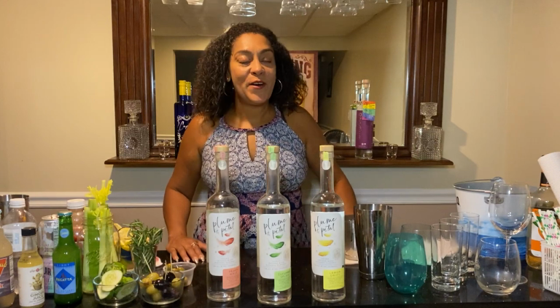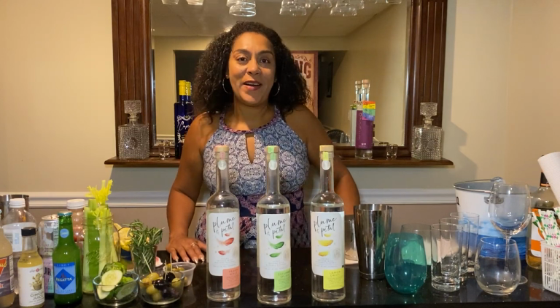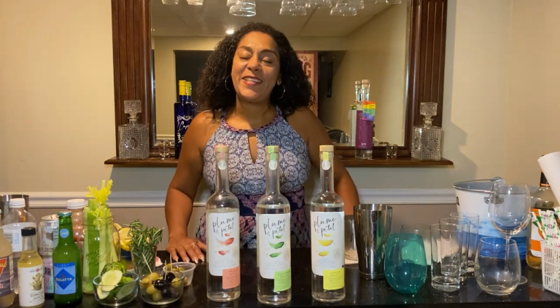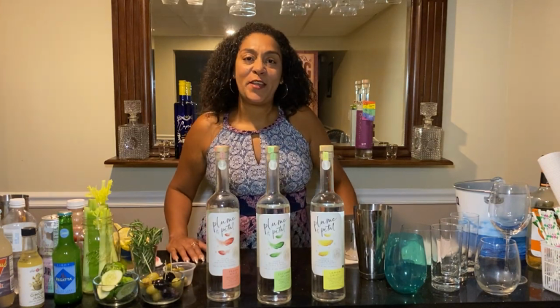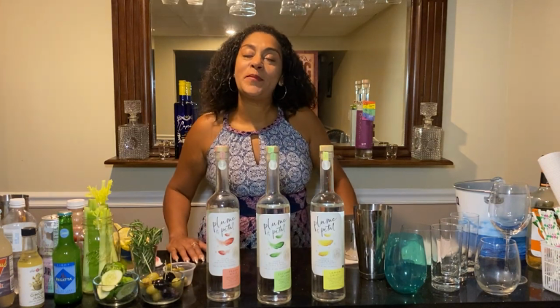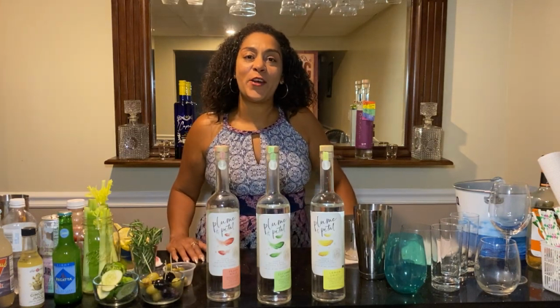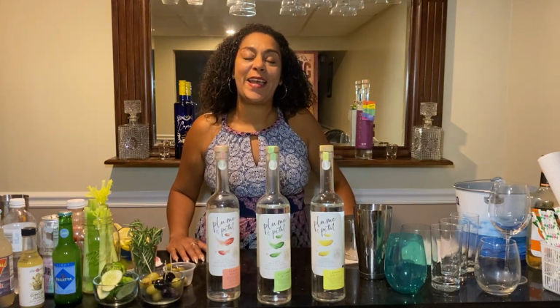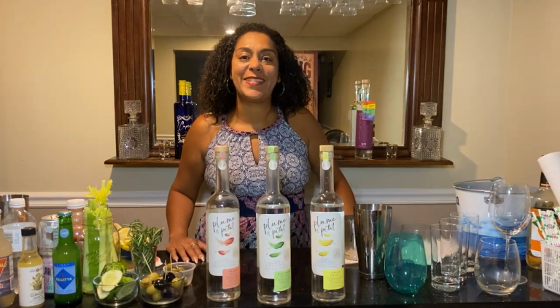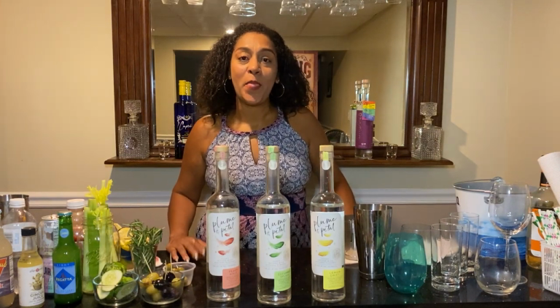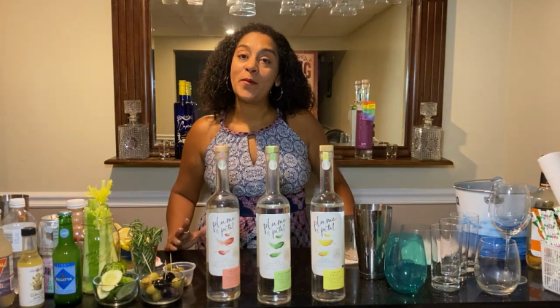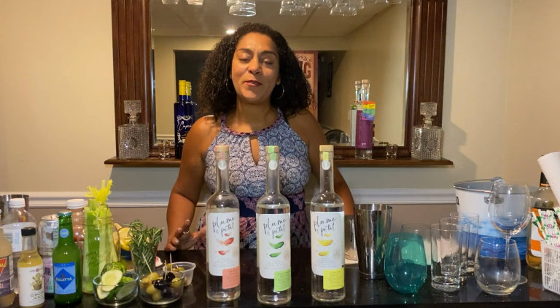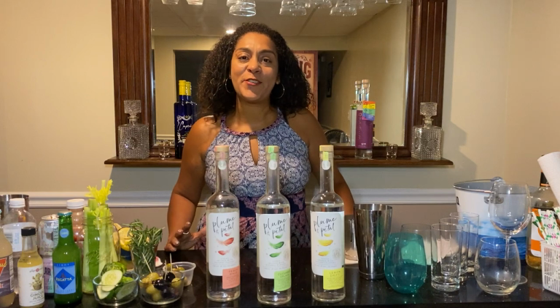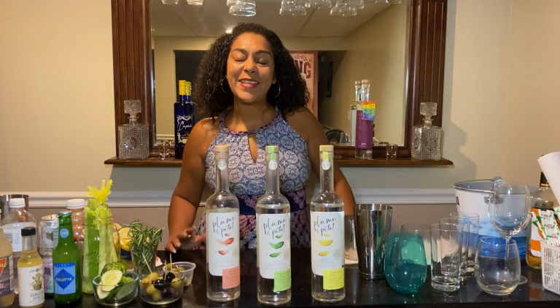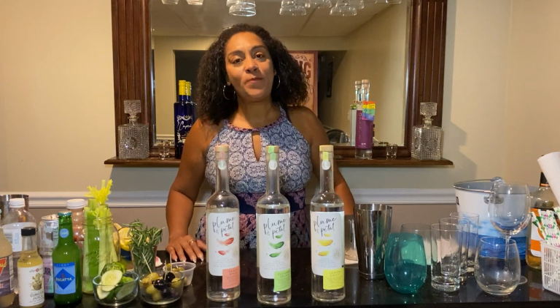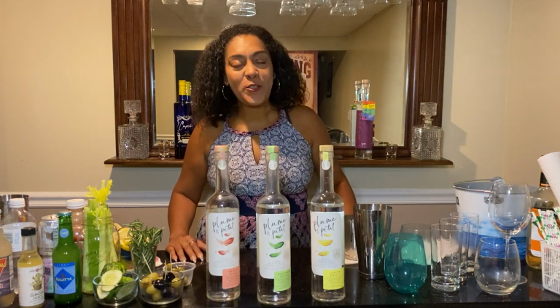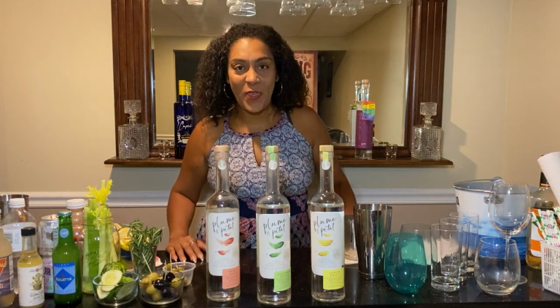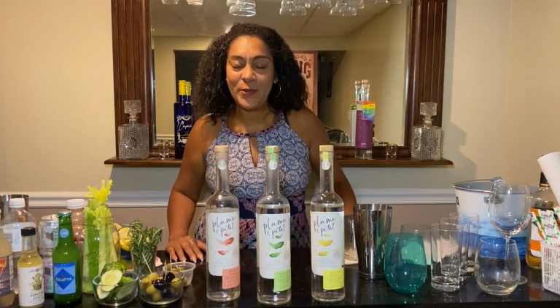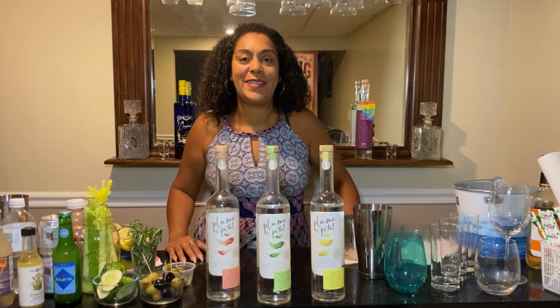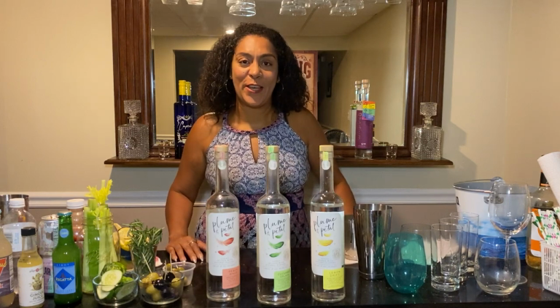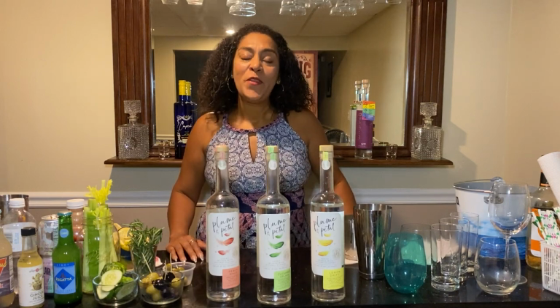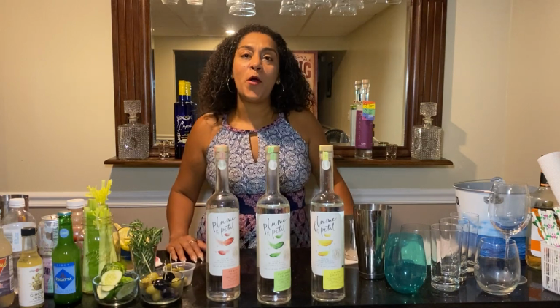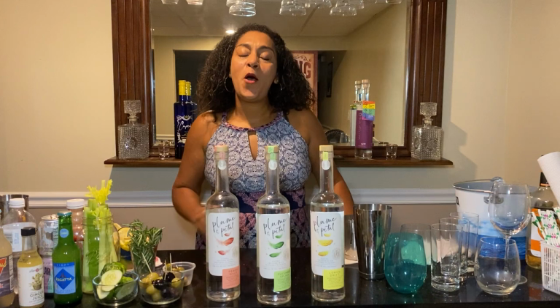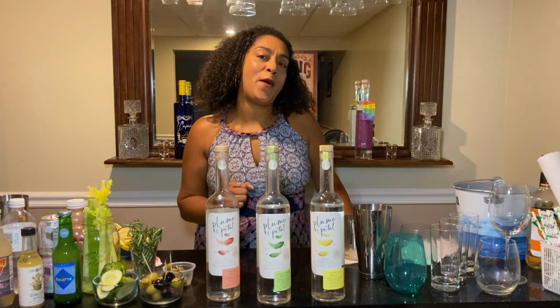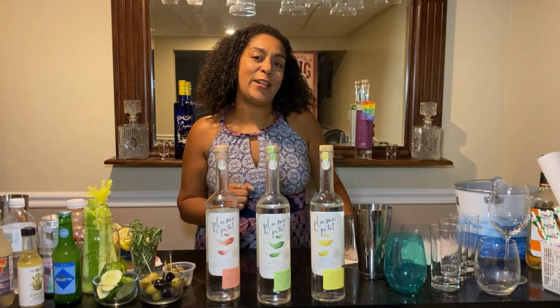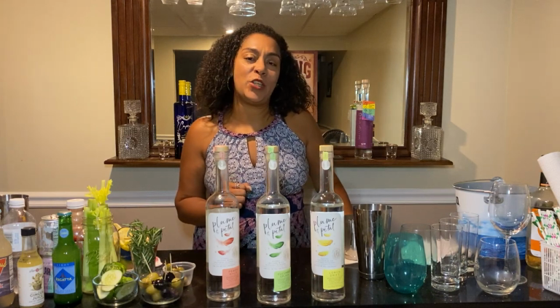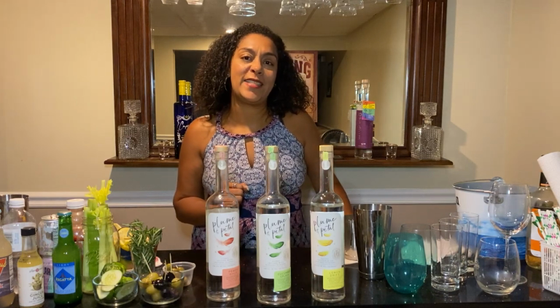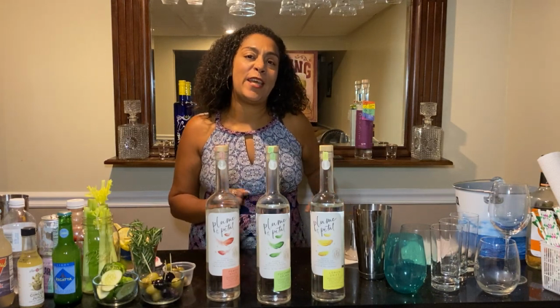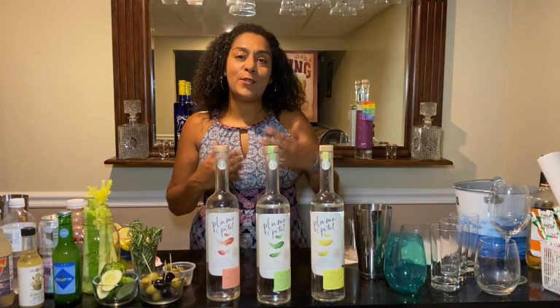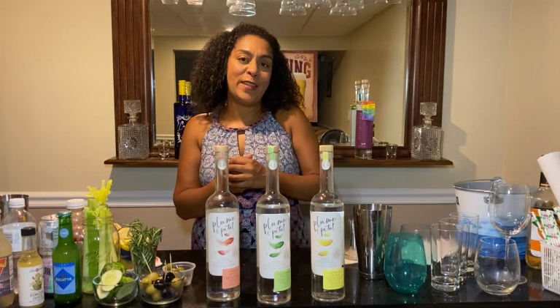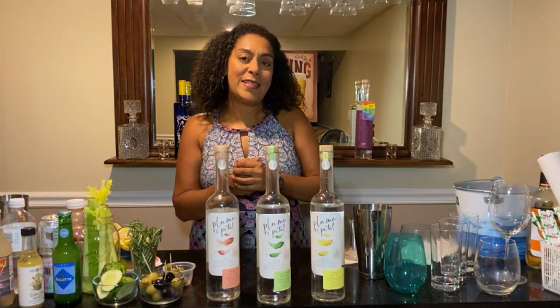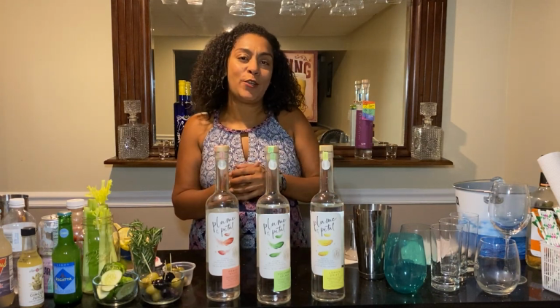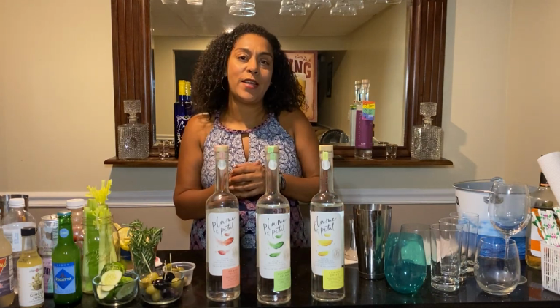Hello everyone, Terri Lynn Reese from TLR Coaching and Consulting. Welcome to Tips, Tricks, and Trends.